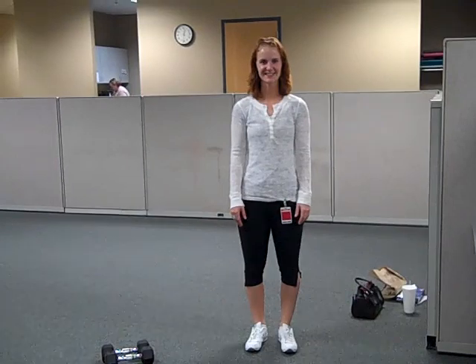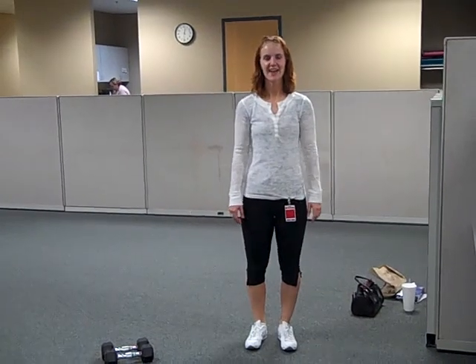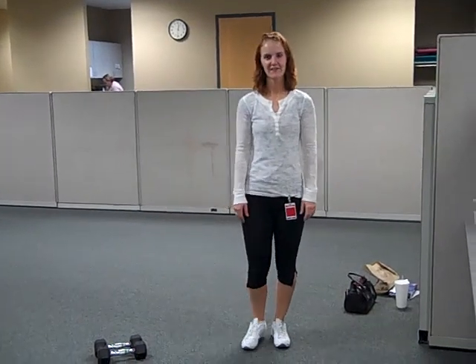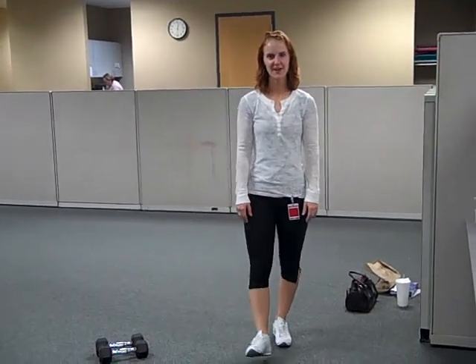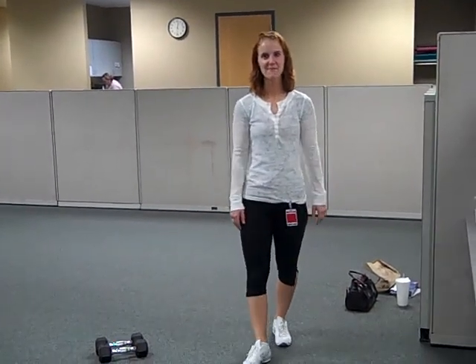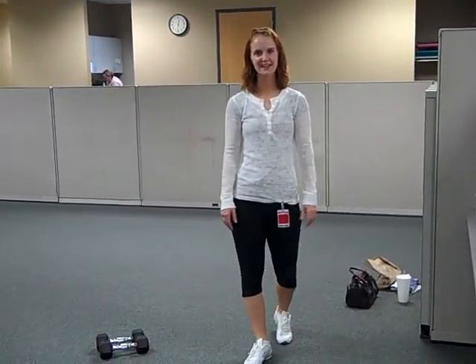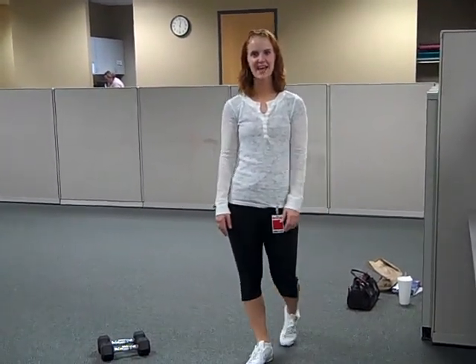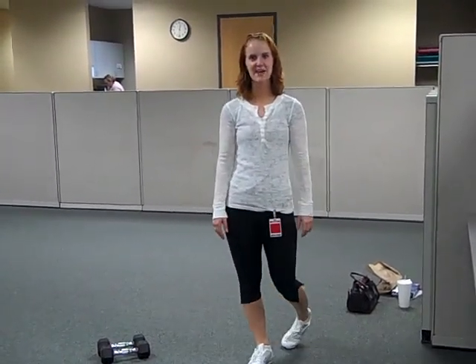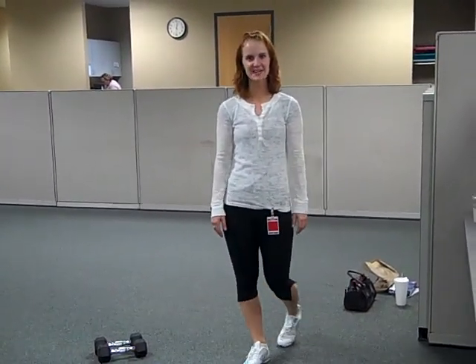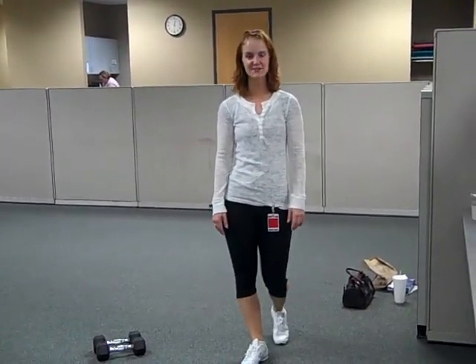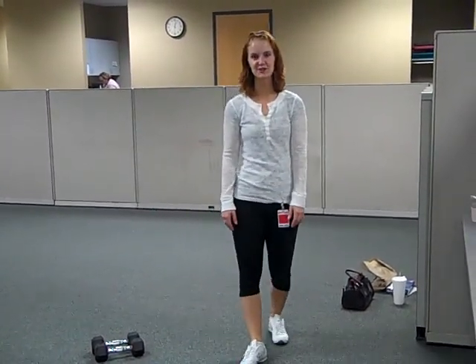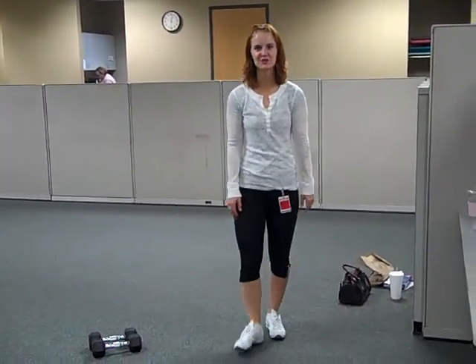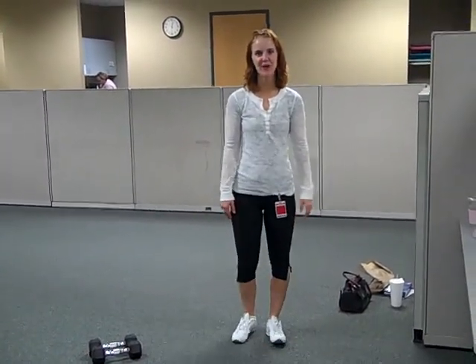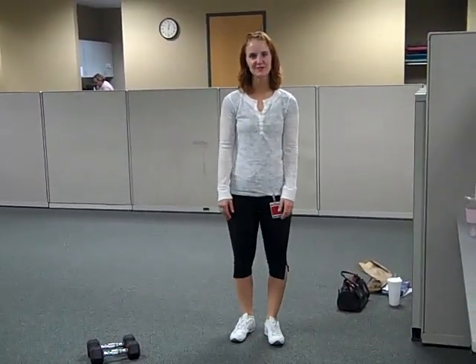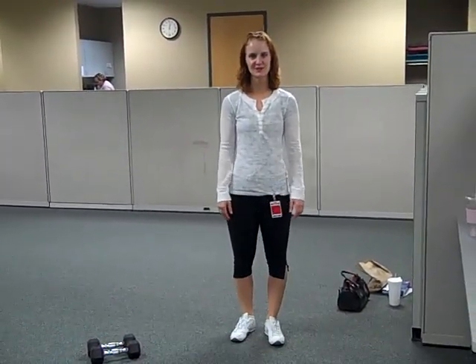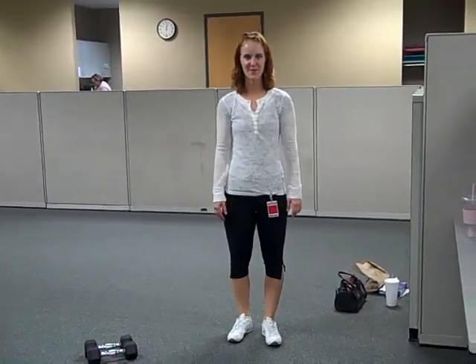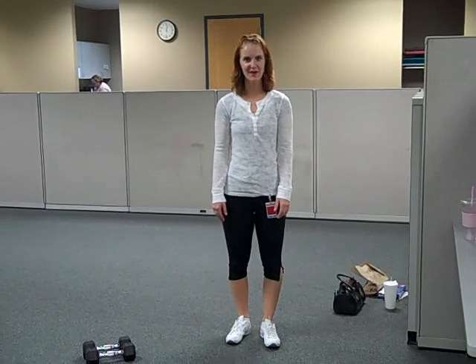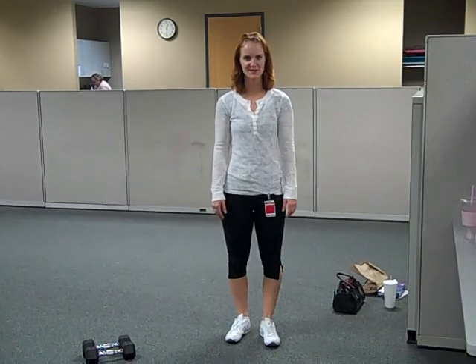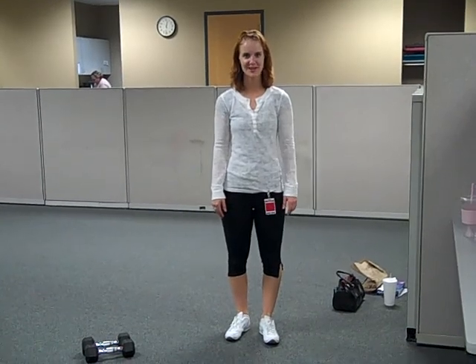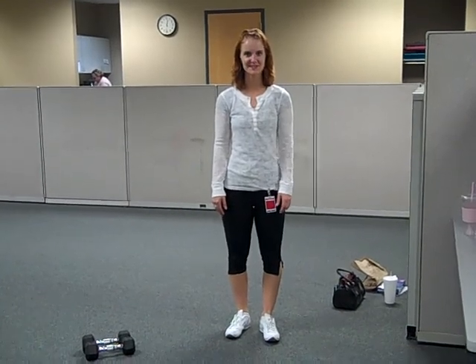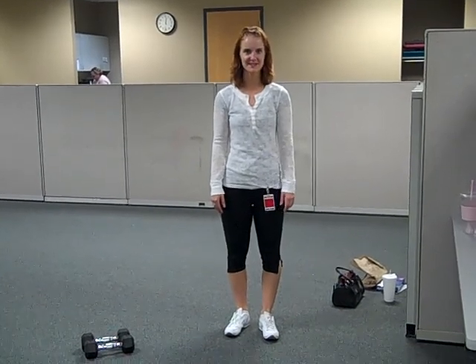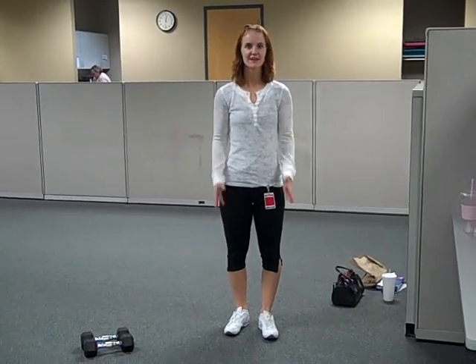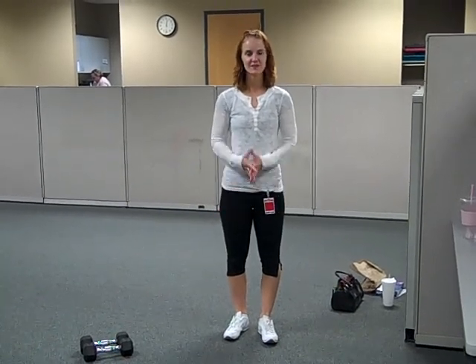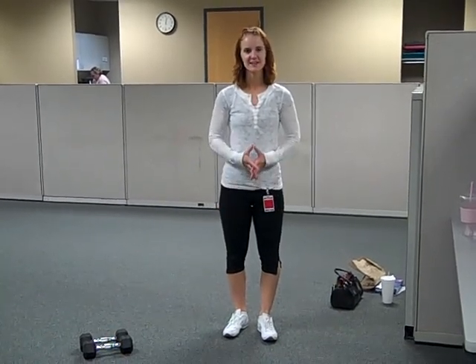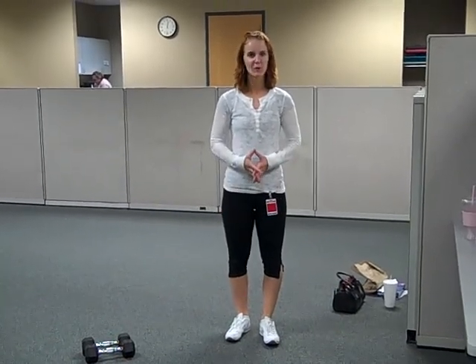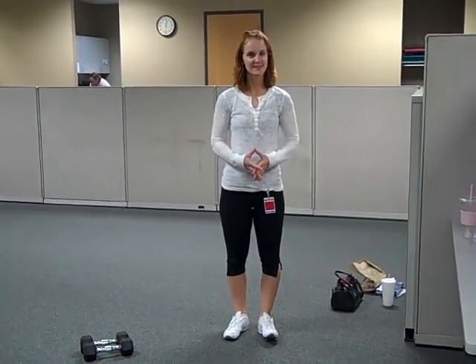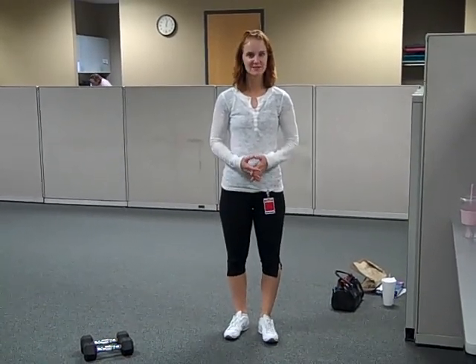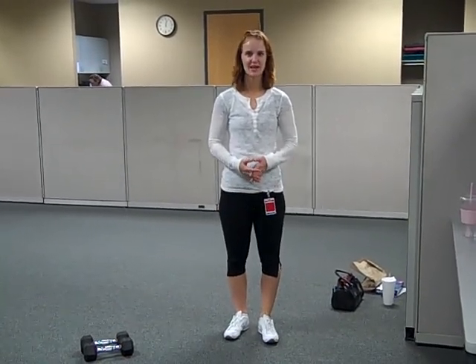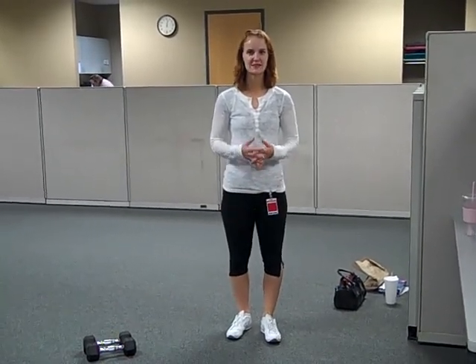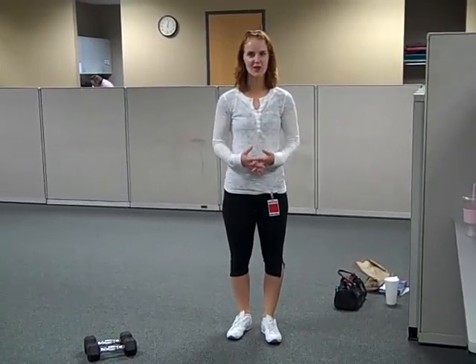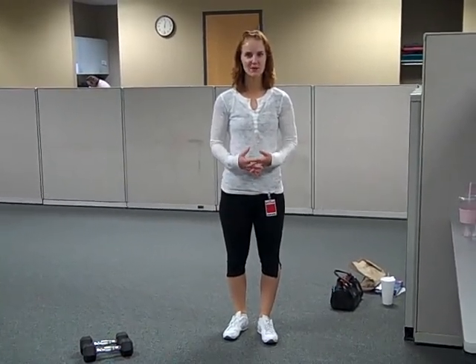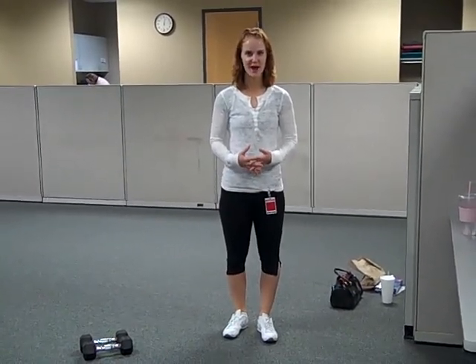Hello everyone, I'm Megan Kaye and I am here to show you how to do a couple of exercises. The first thing that I'm going to demonstrate is called a push press.